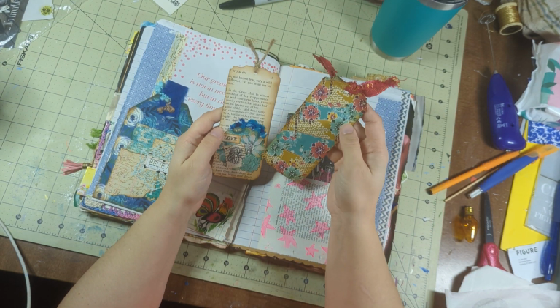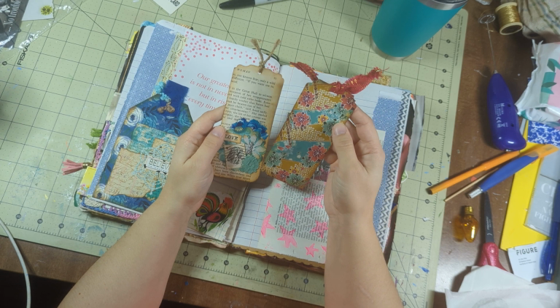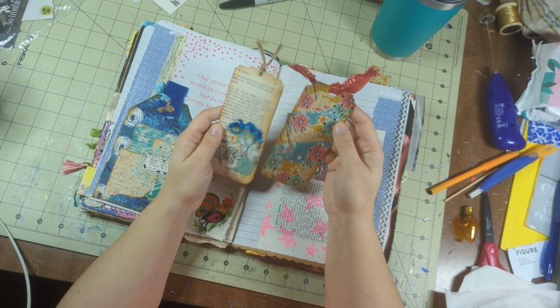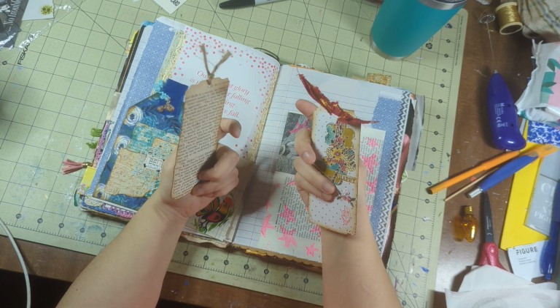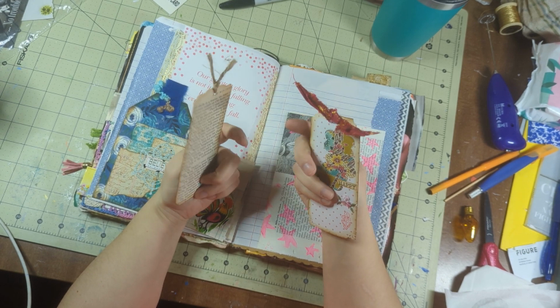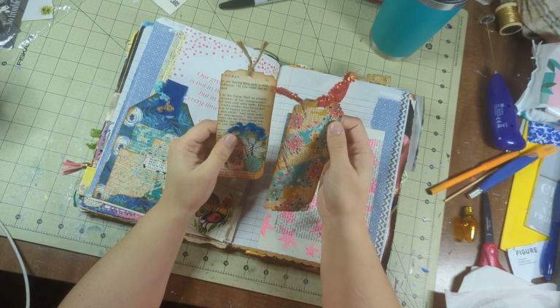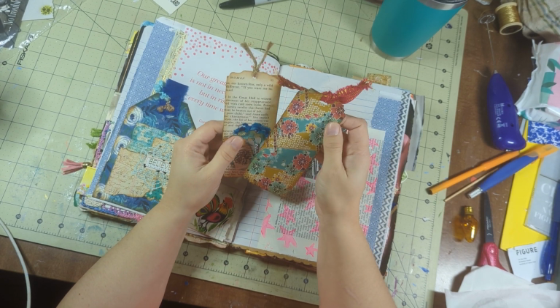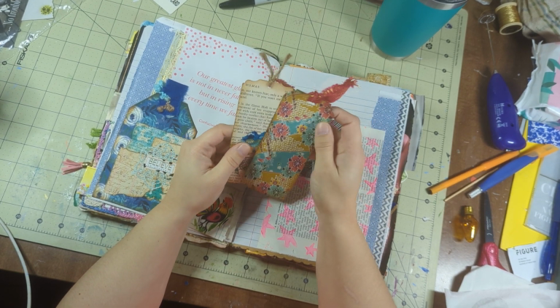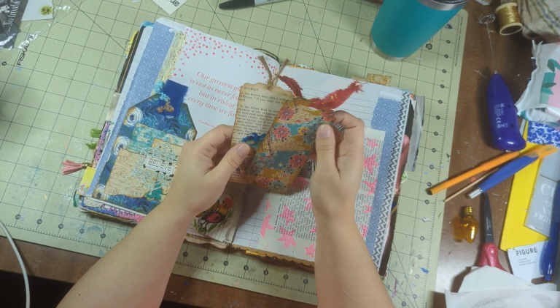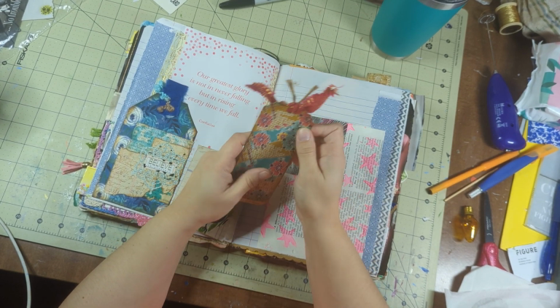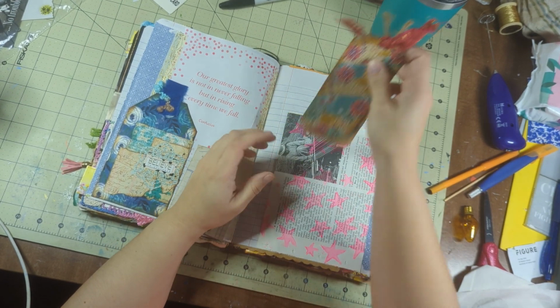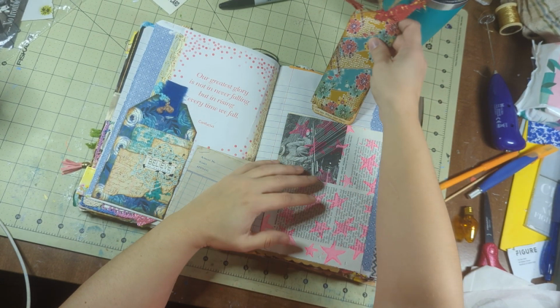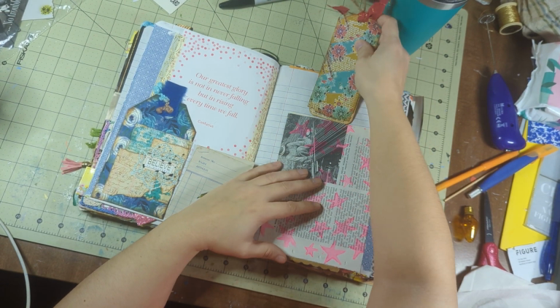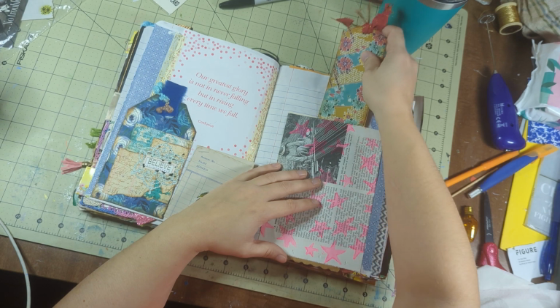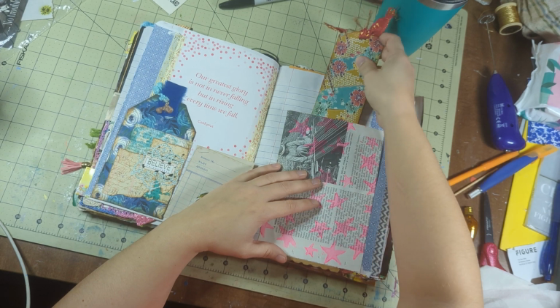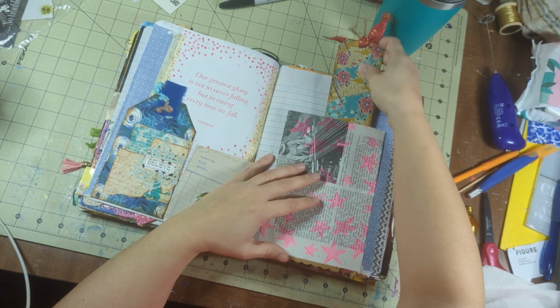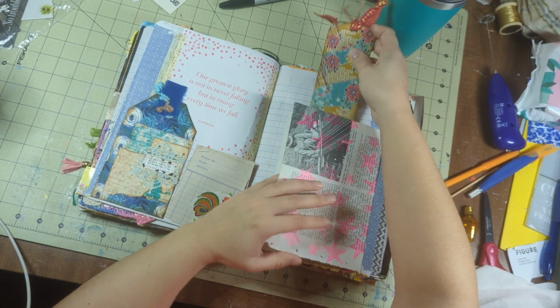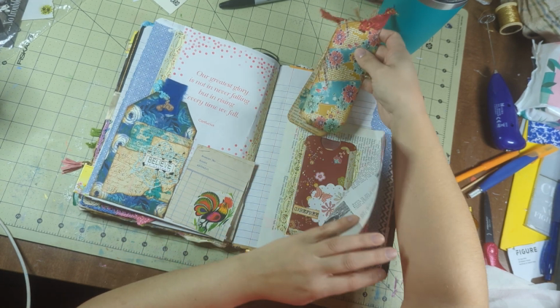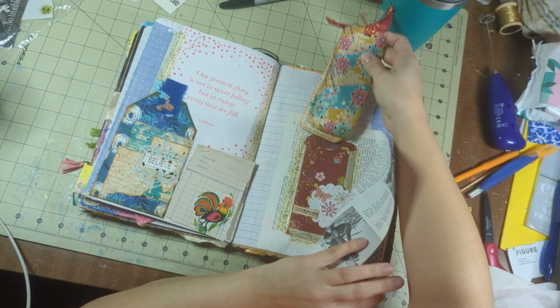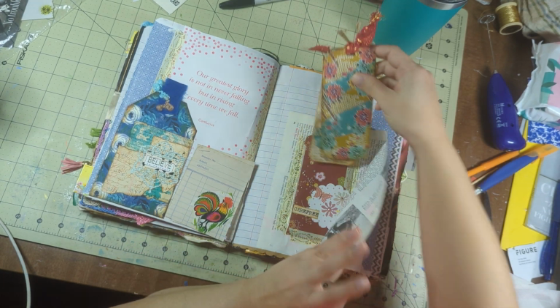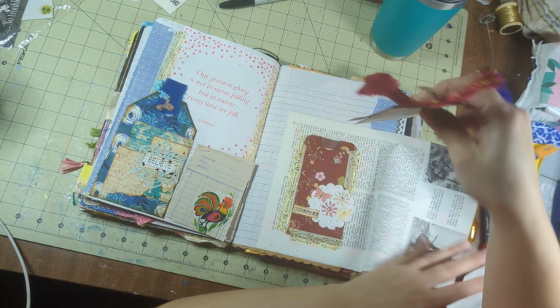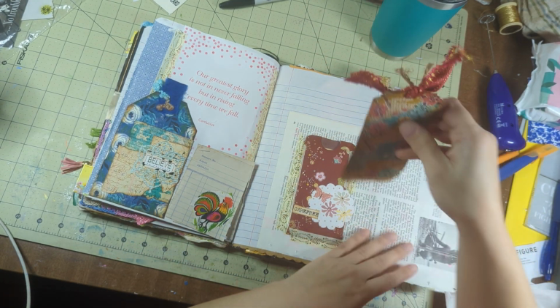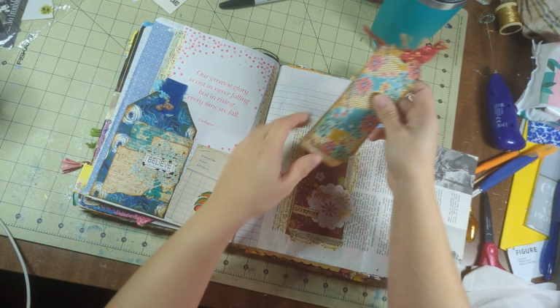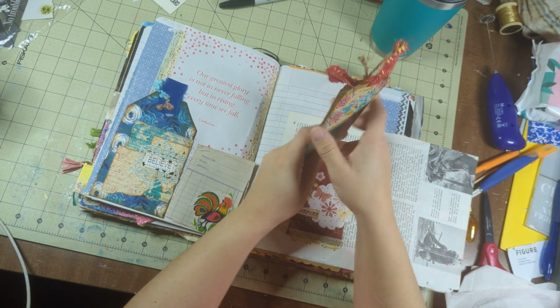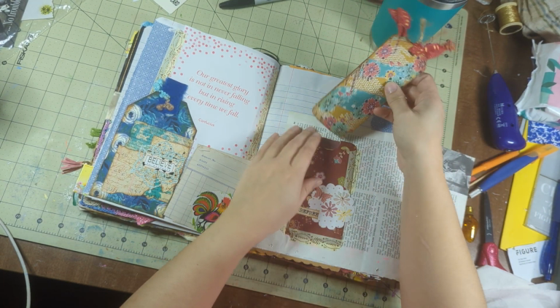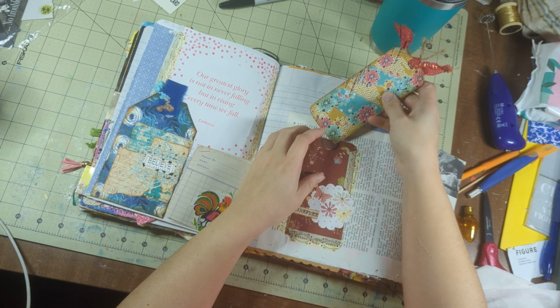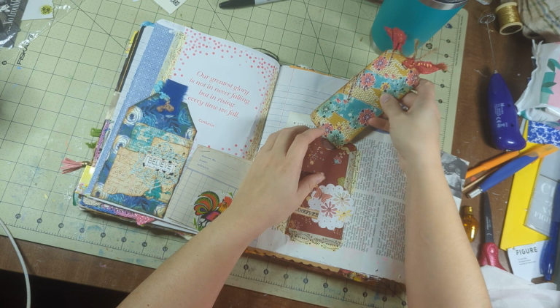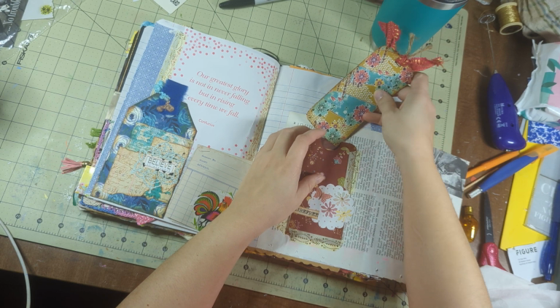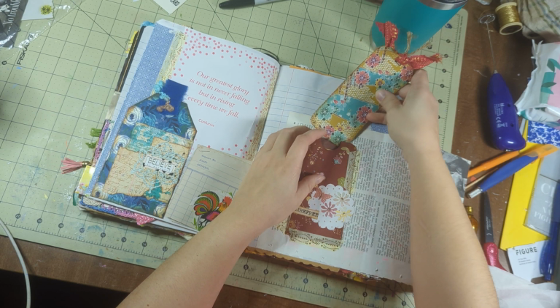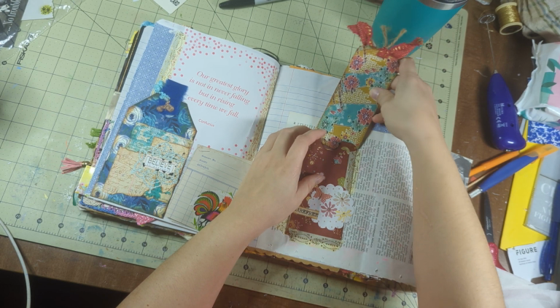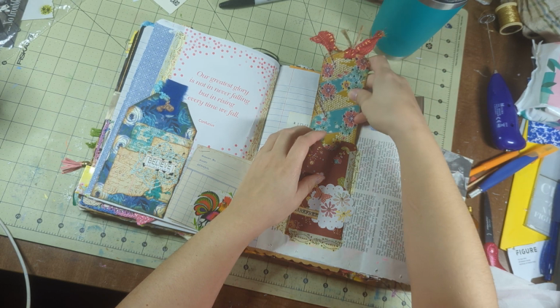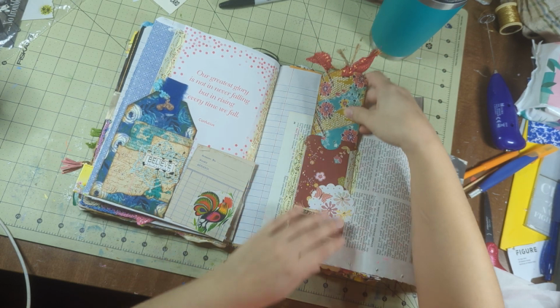Oh, gorgeous, gorgeous, gorgeous. I might make some bookmarks or something — I have the bookmark die. Maybe we'll work on some bookmarks in the days ahead.